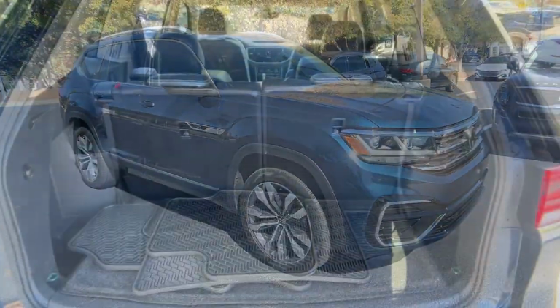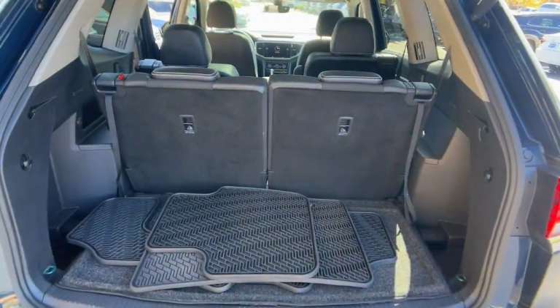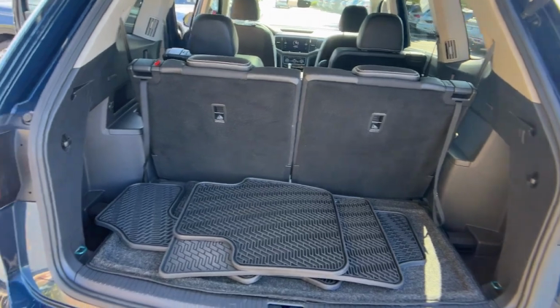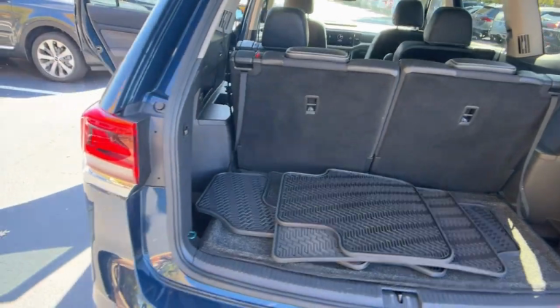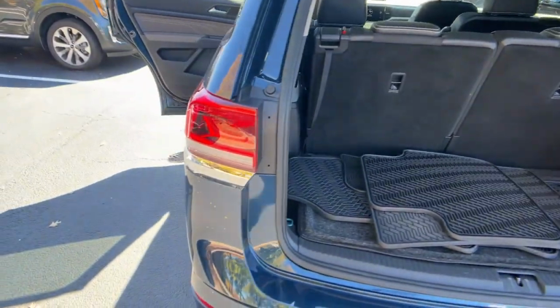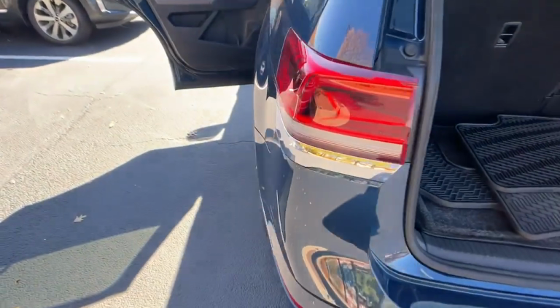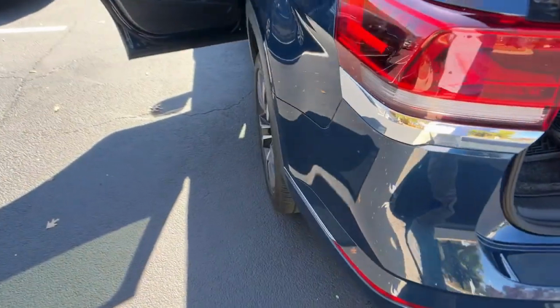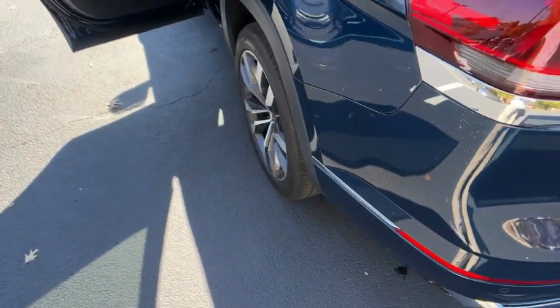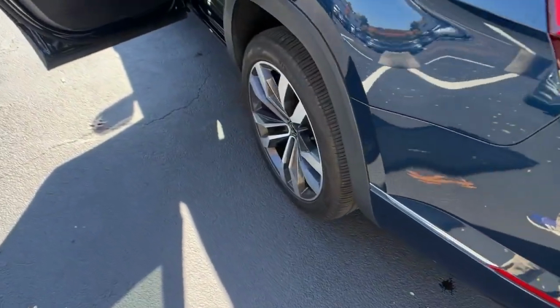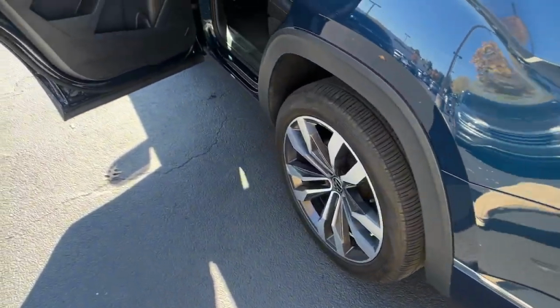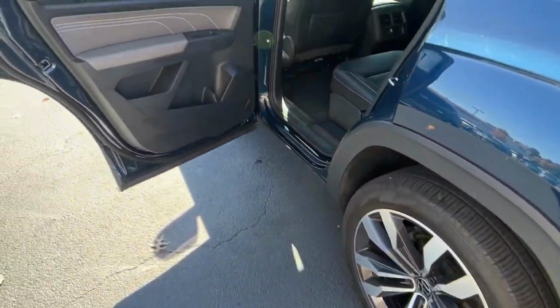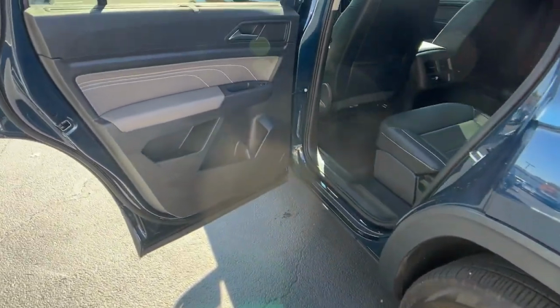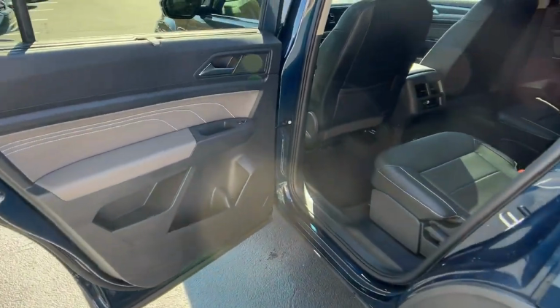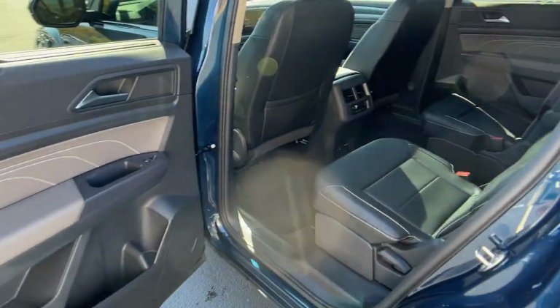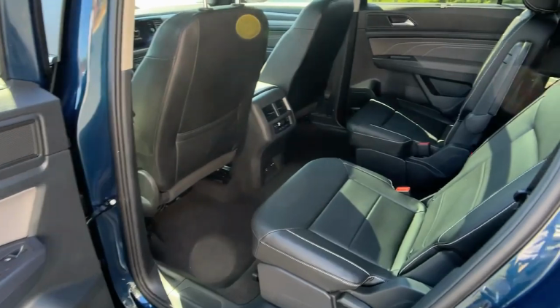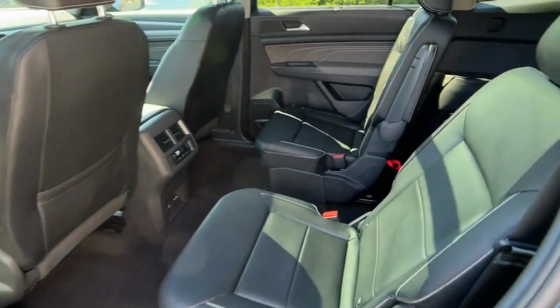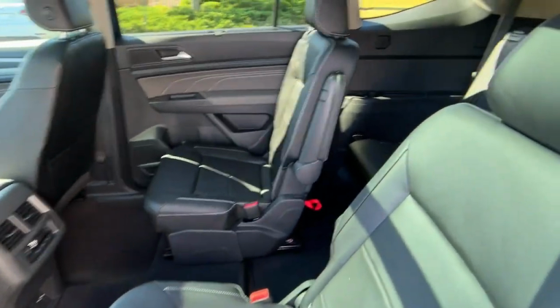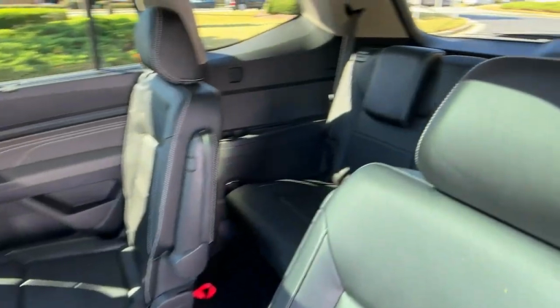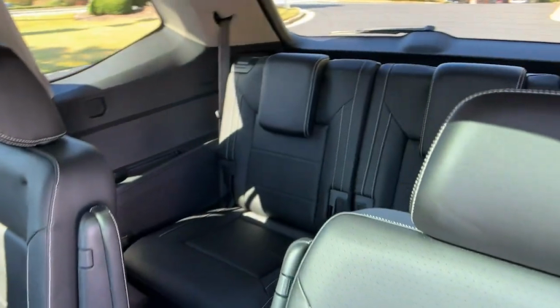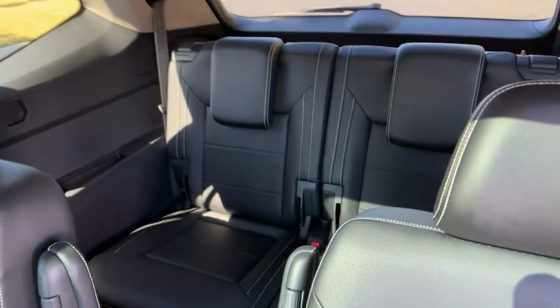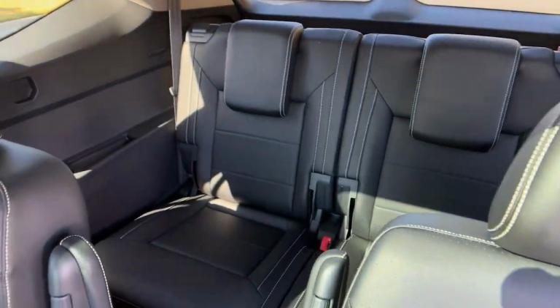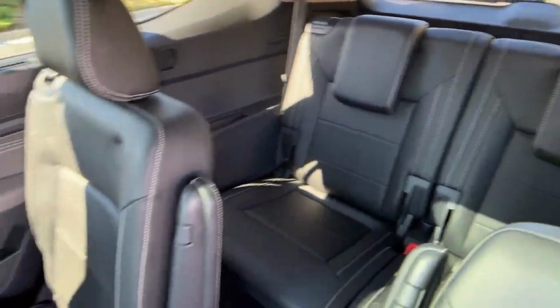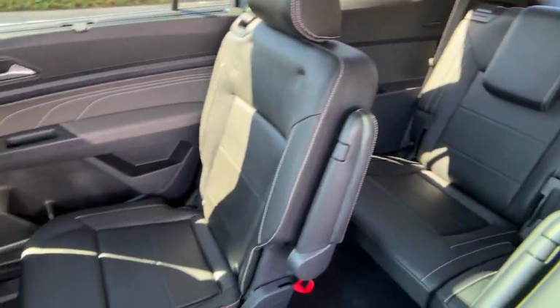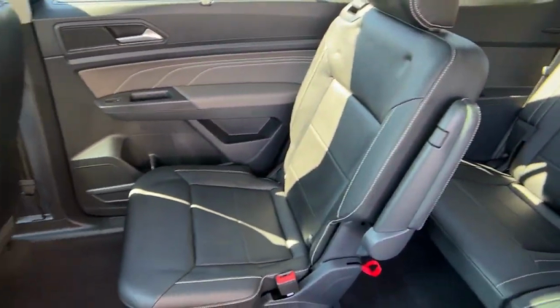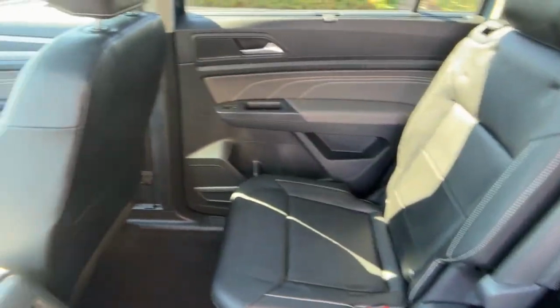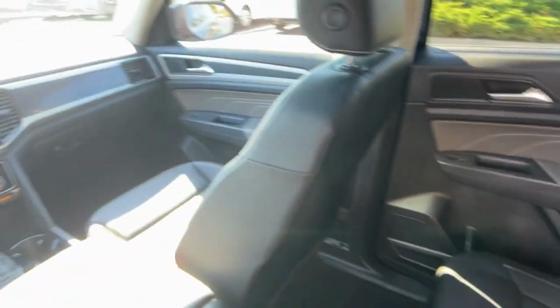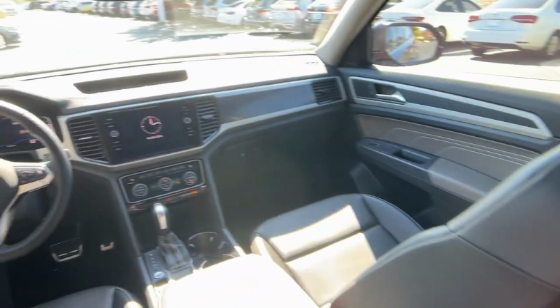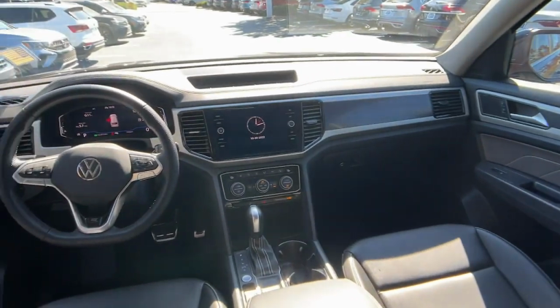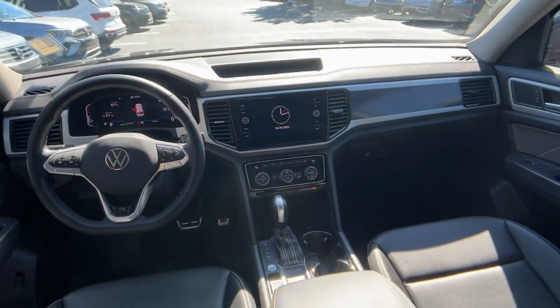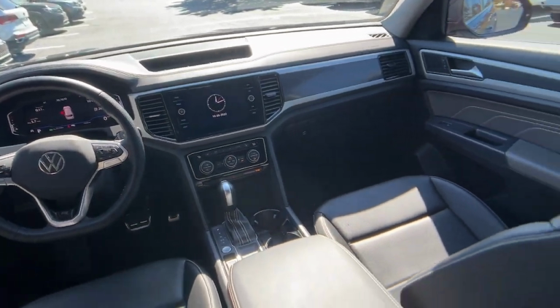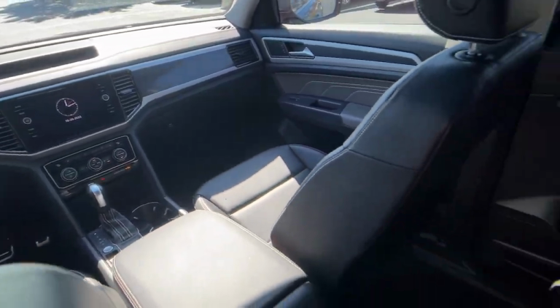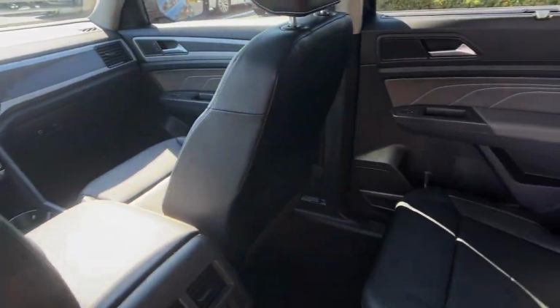Panoramic sun/moon roof, navigation system, hands-free liftgate, power liftgate, remote engine start, satellite radio, heated mirrors, backup camera, power passenger seat.